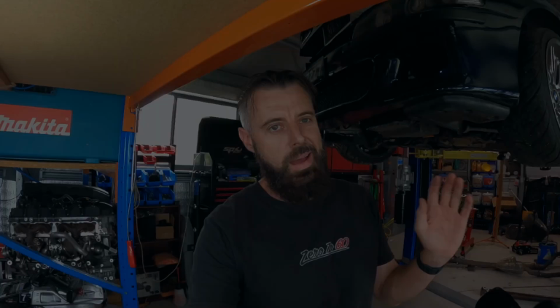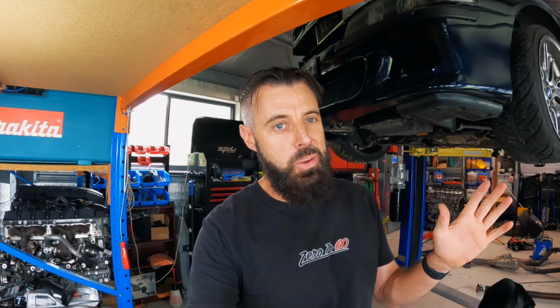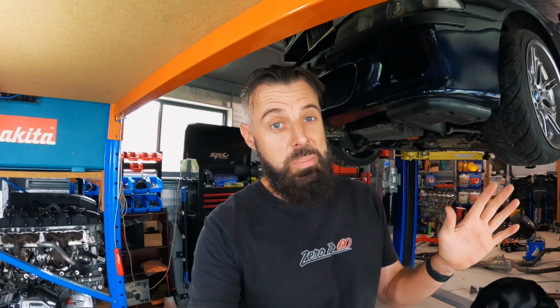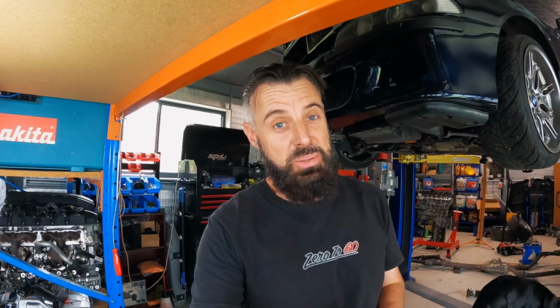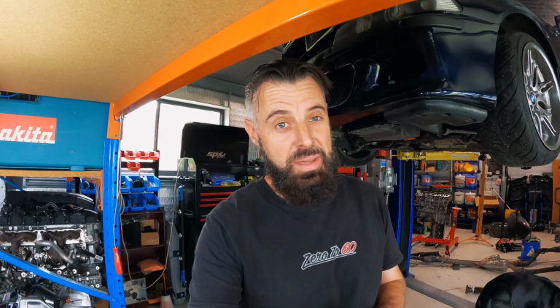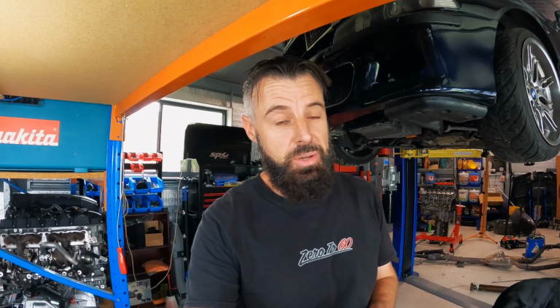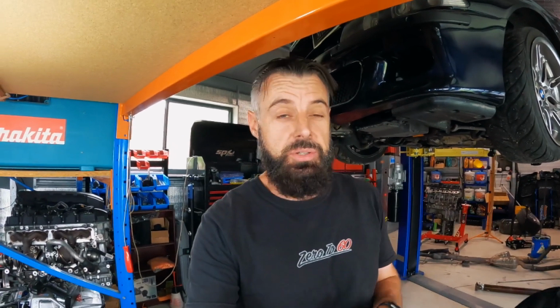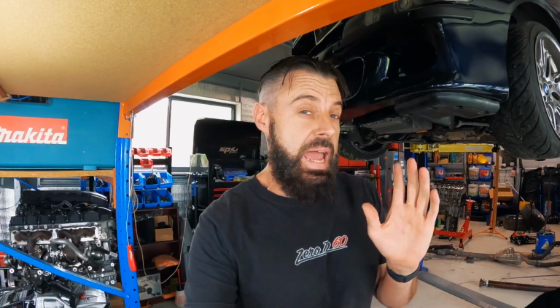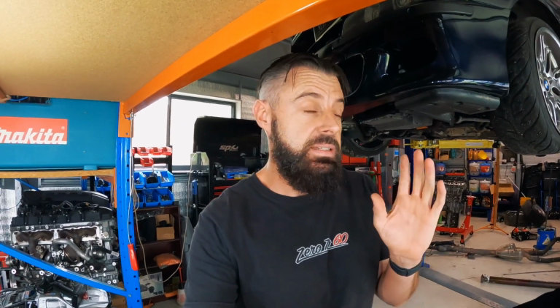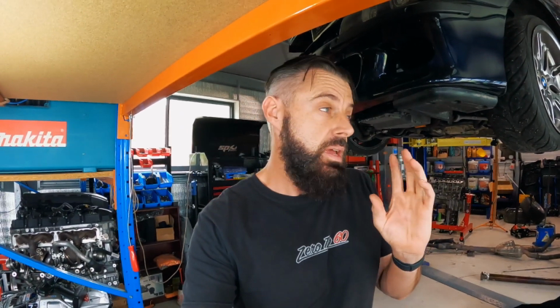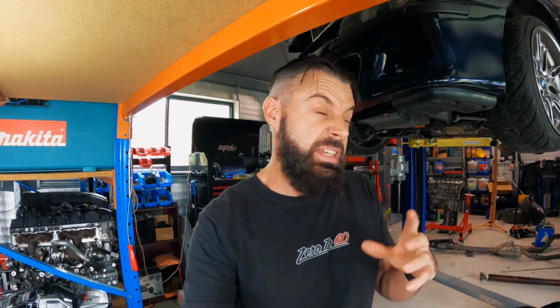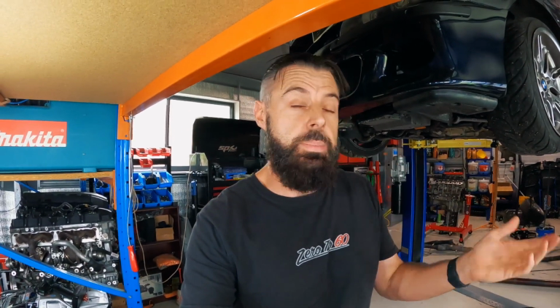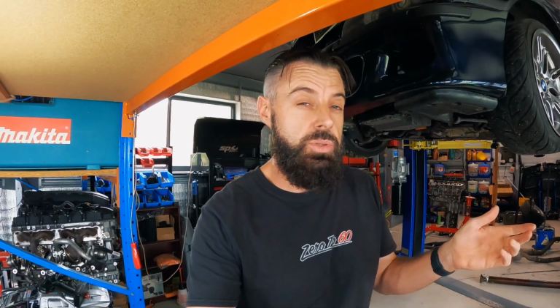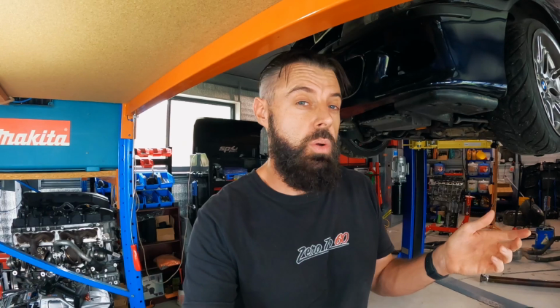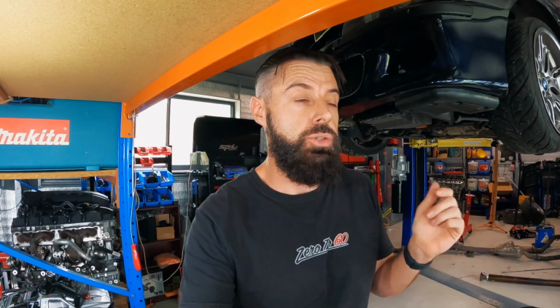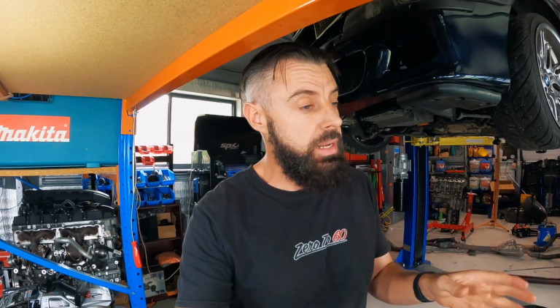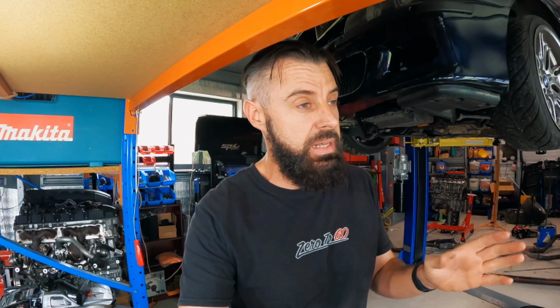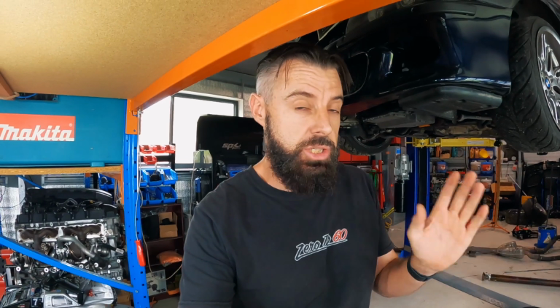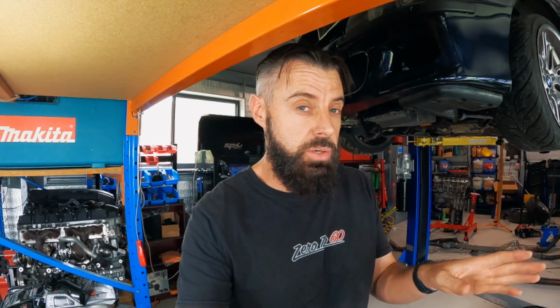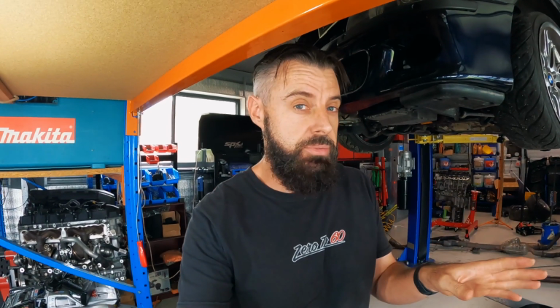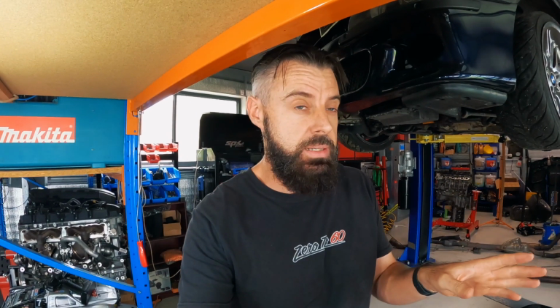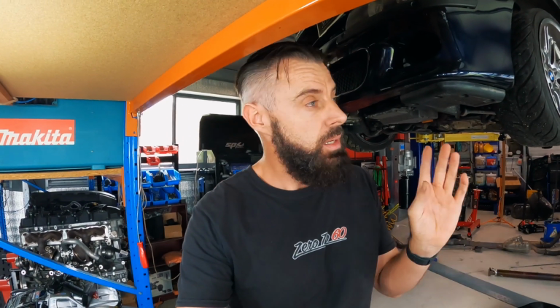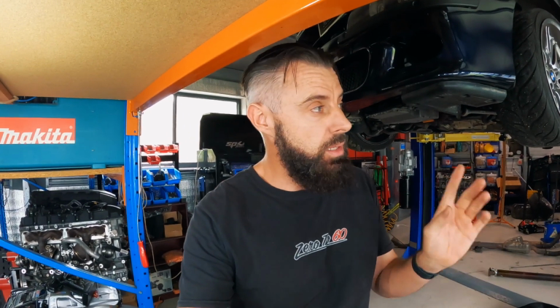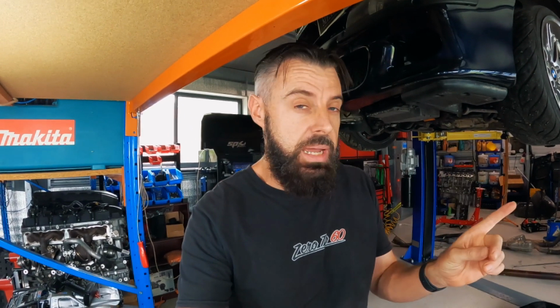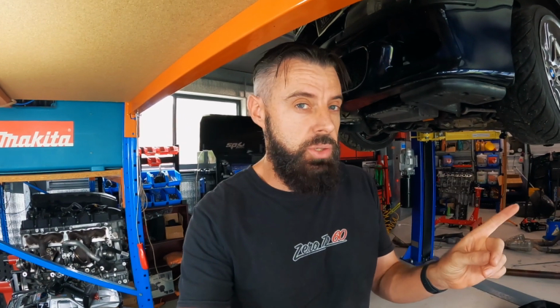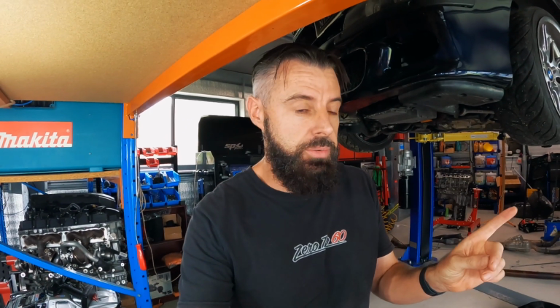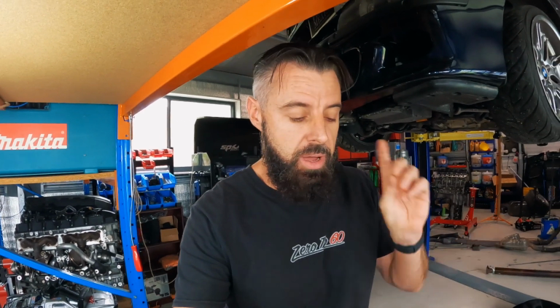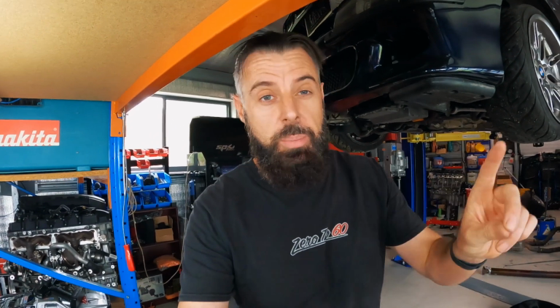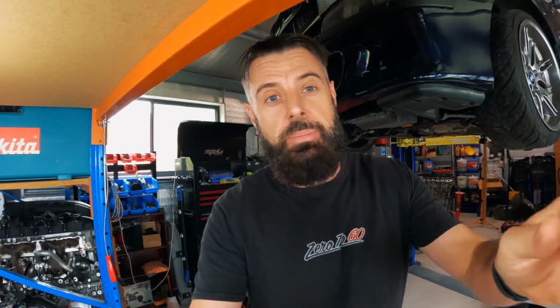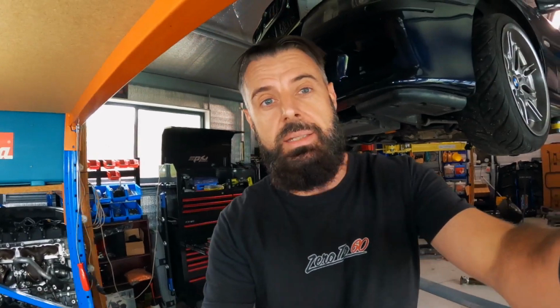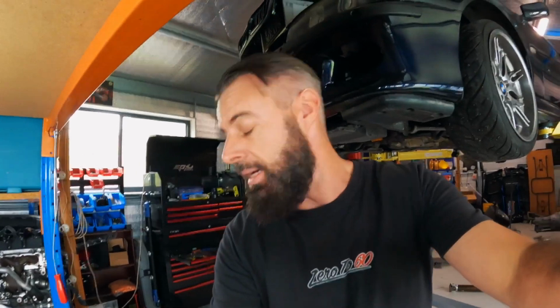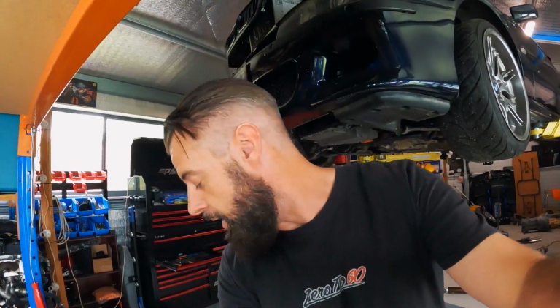Hello, welcome back to another episode of Zero to 60. It's episode two on trying to fit a stock ZF8 into an E82 135. So a bit of an update since the last video.